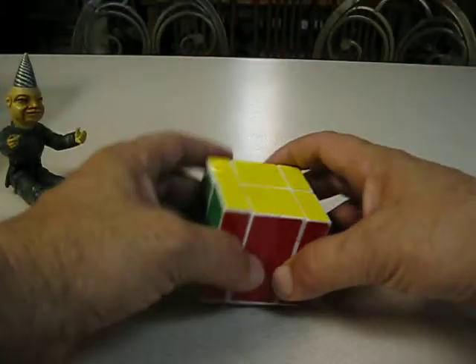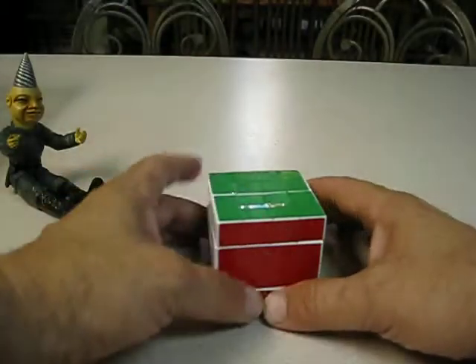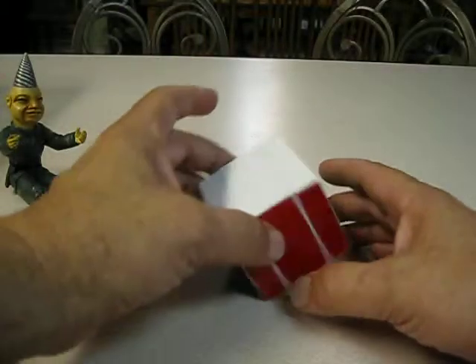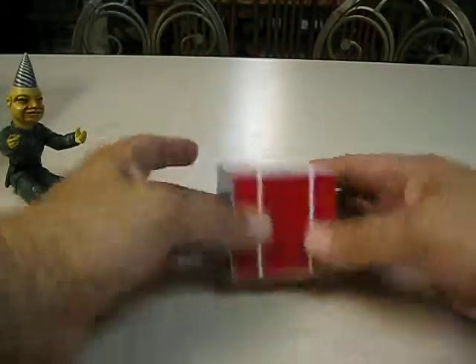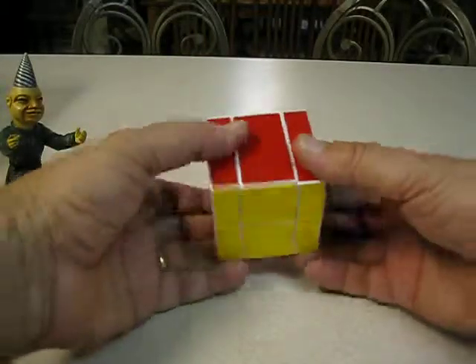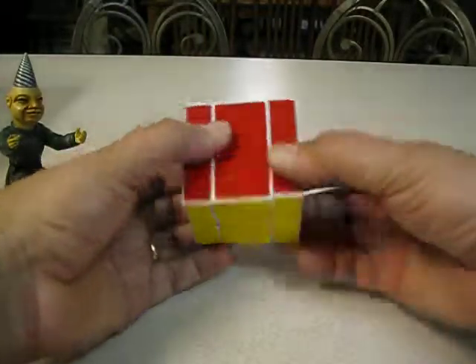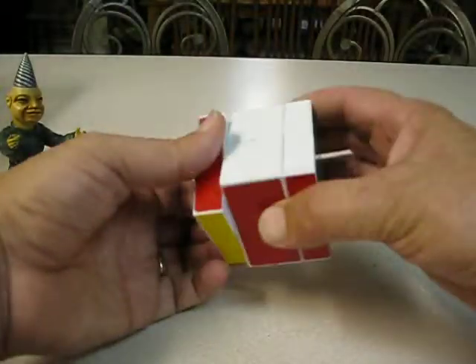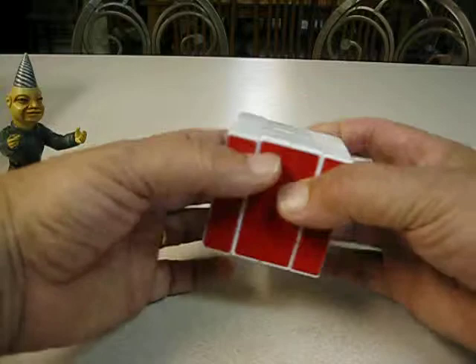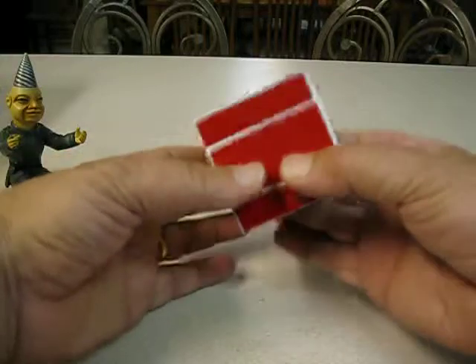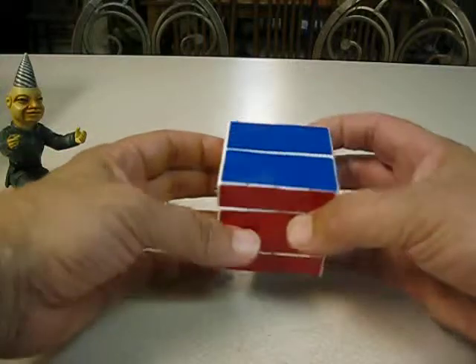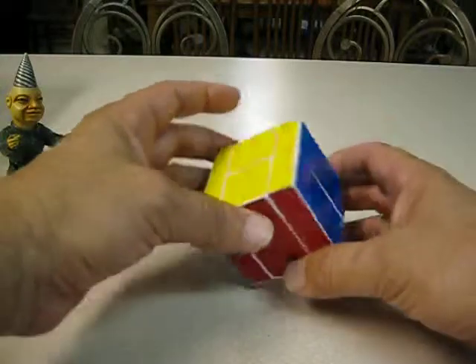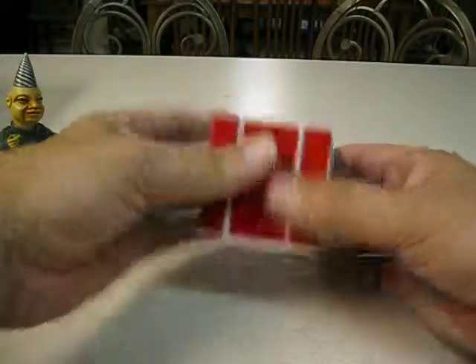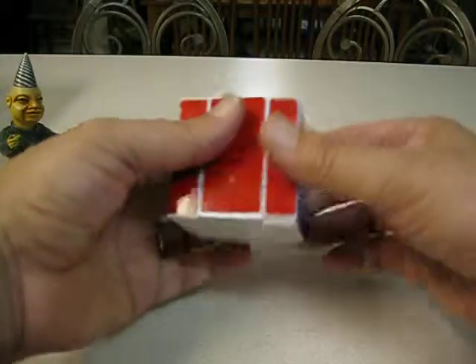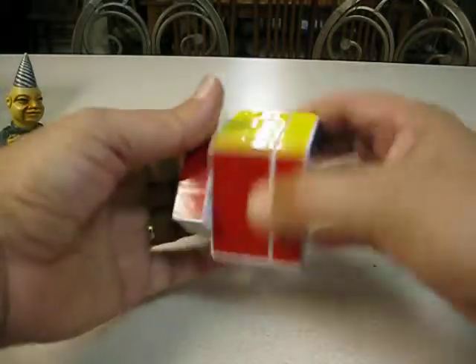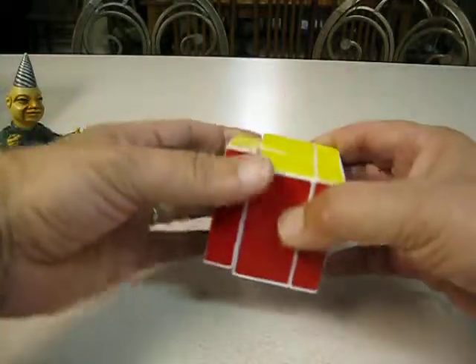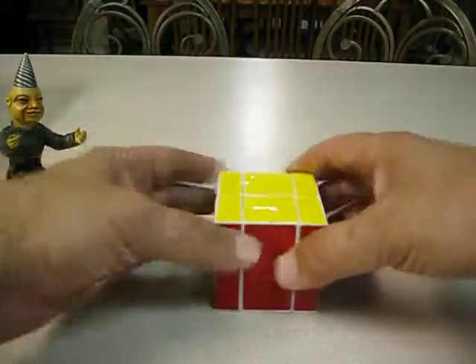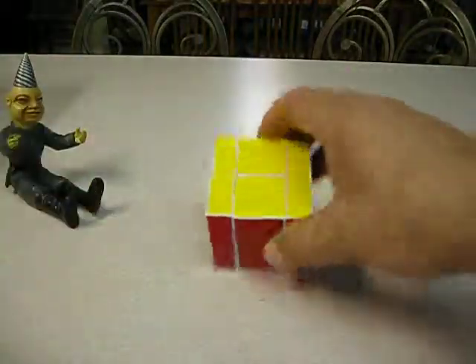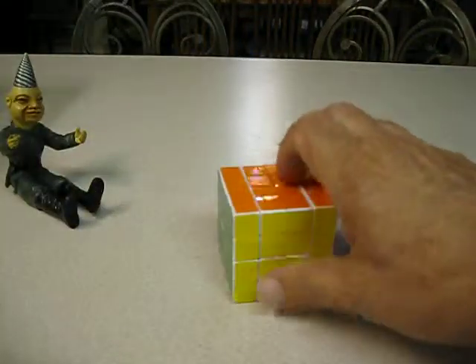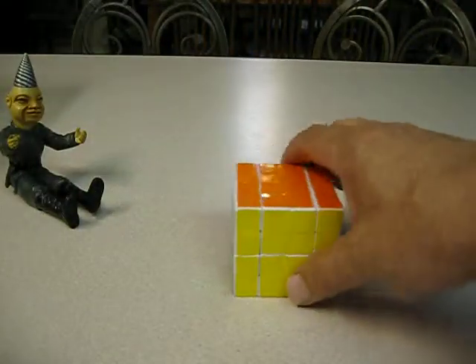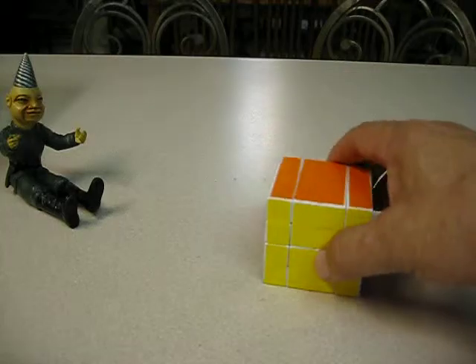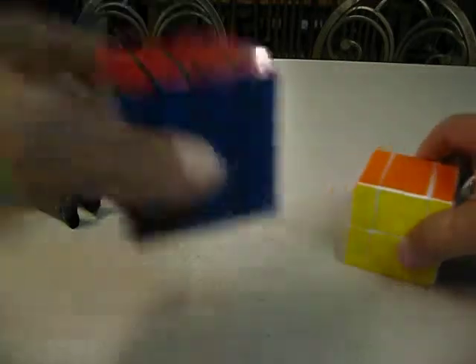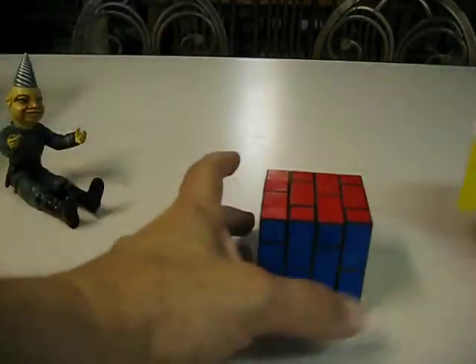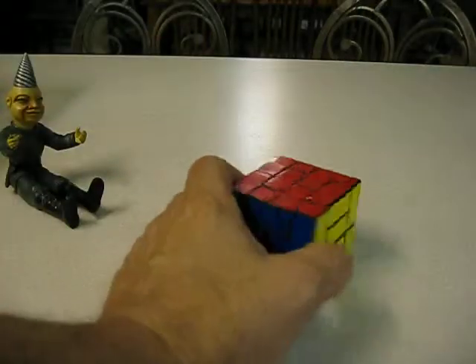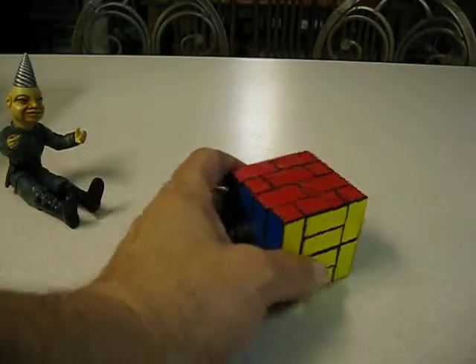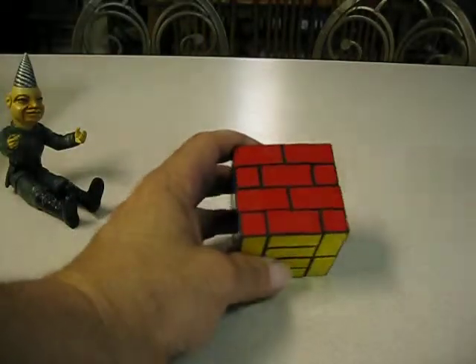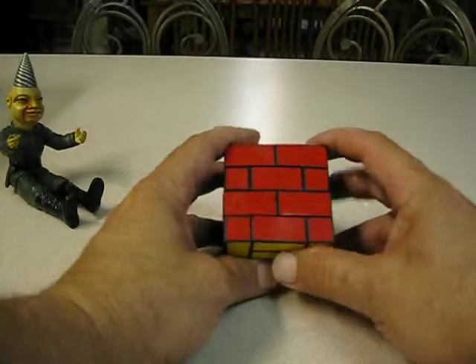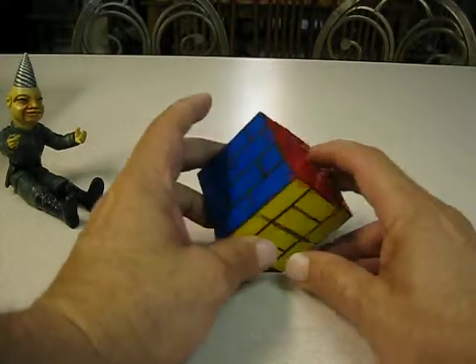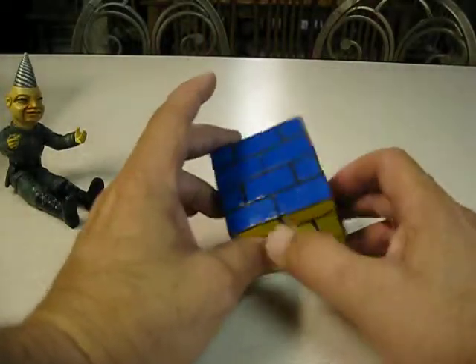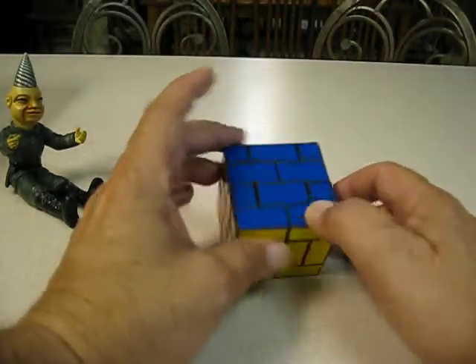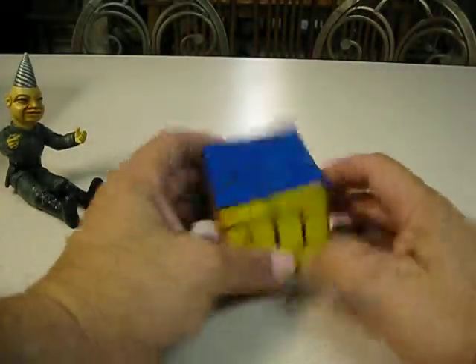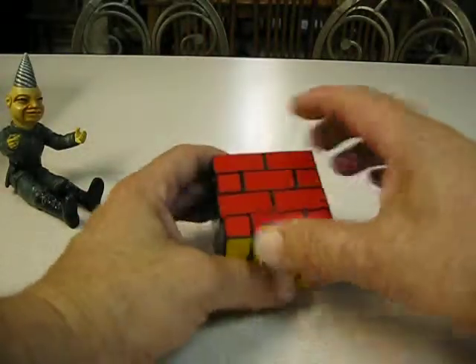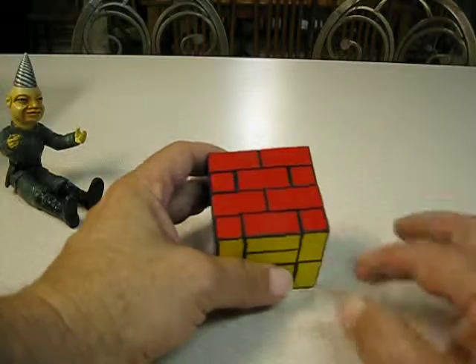Another bandage cube — 4x4 bandage this time. Very few movements on that one. Some call this the wall cube, like a brick wall — that one looks like a brick wall.